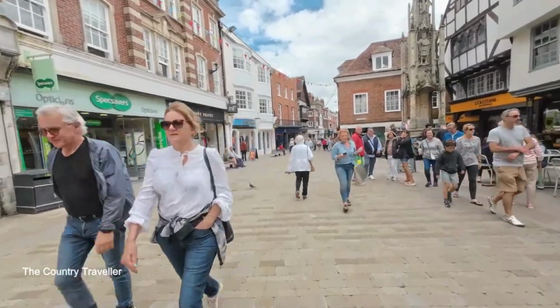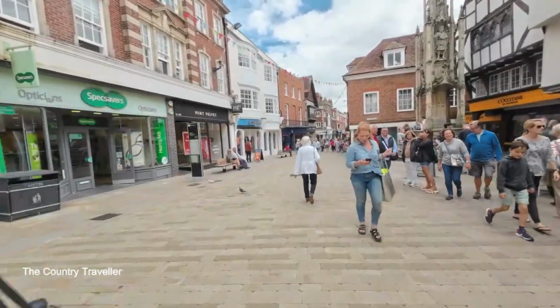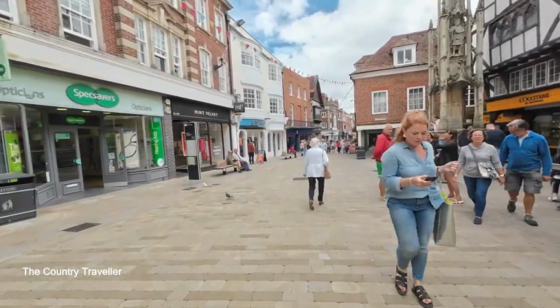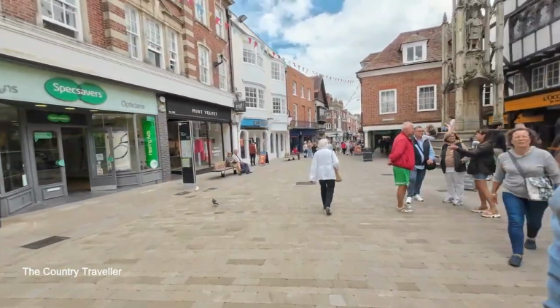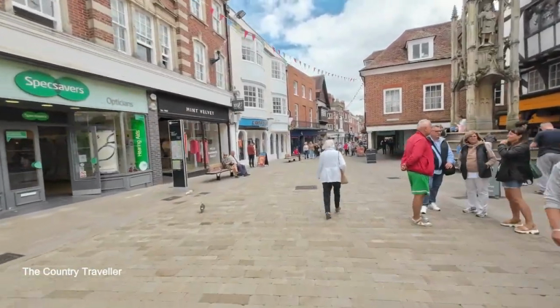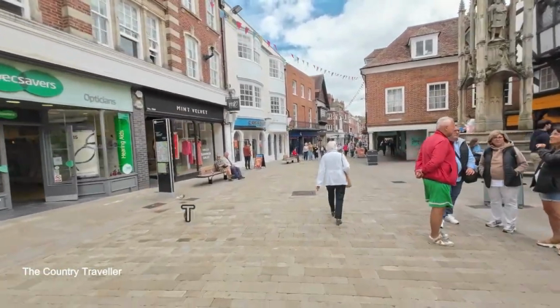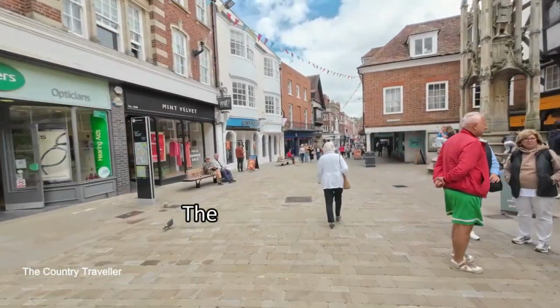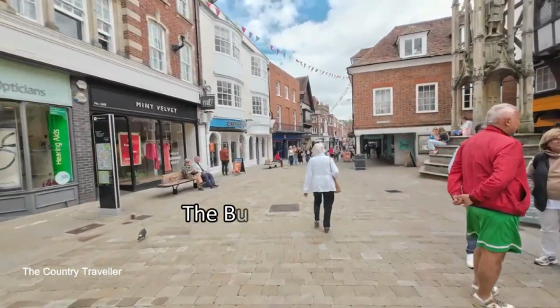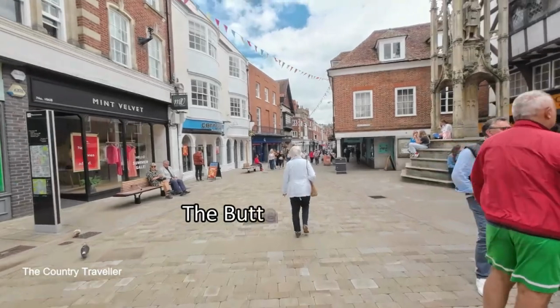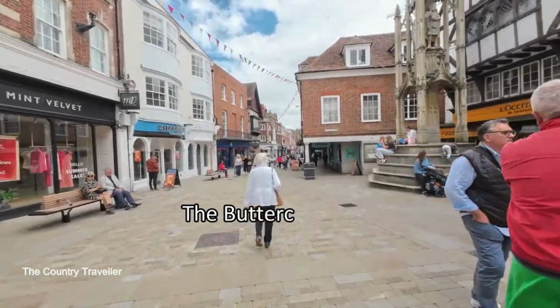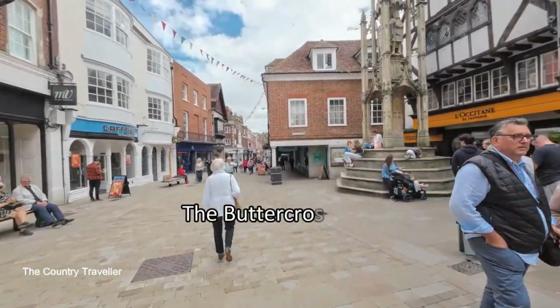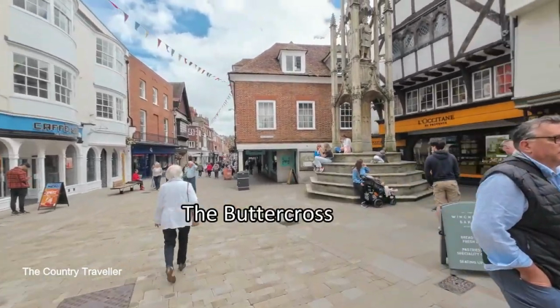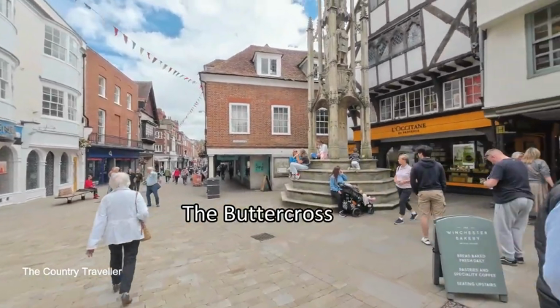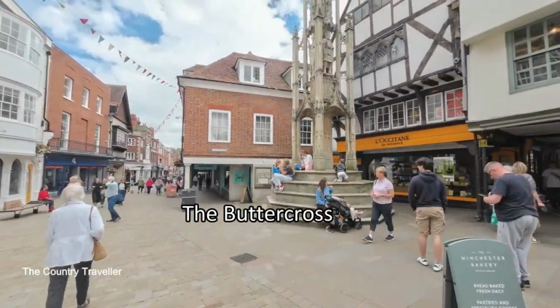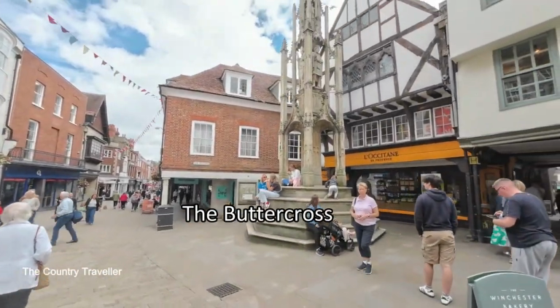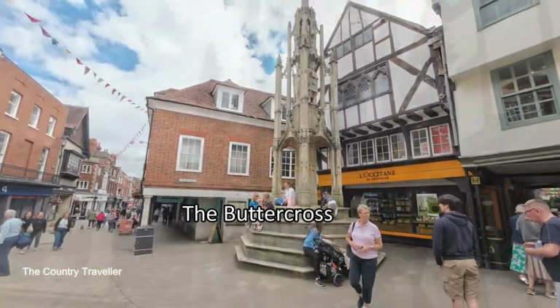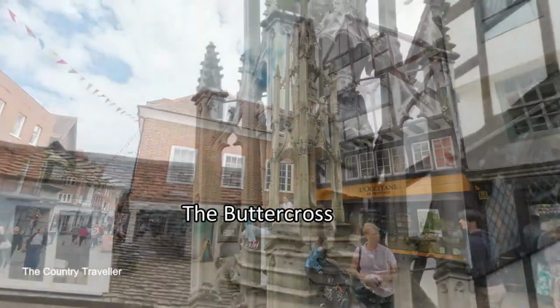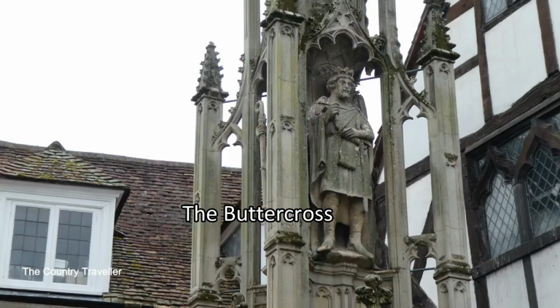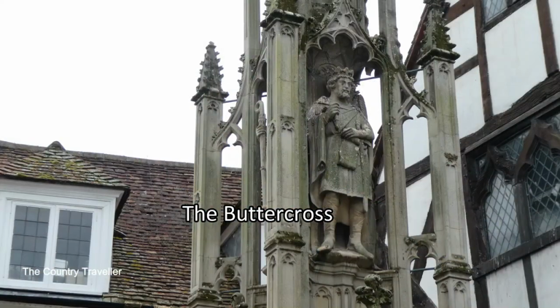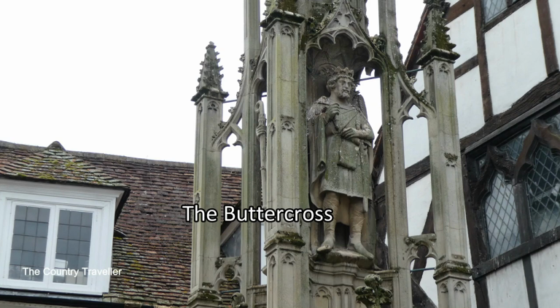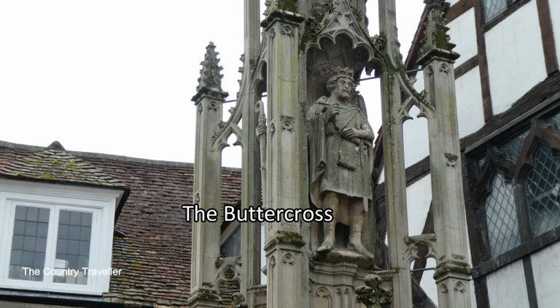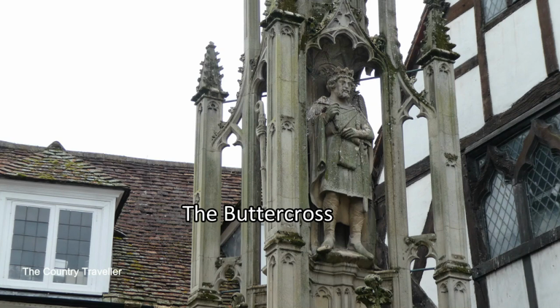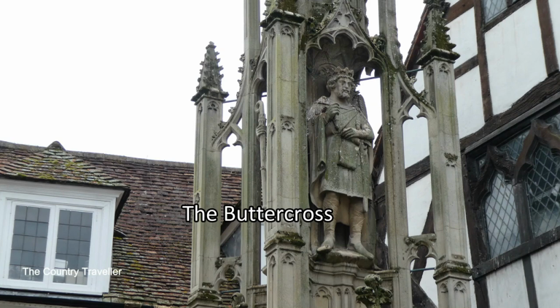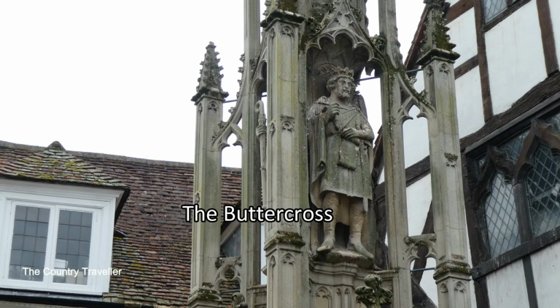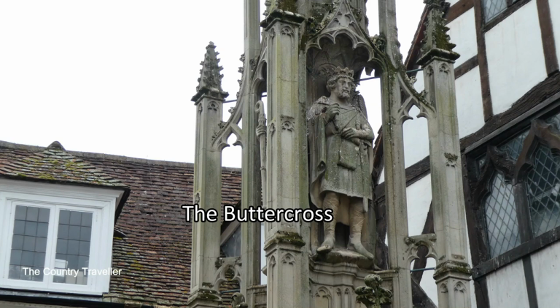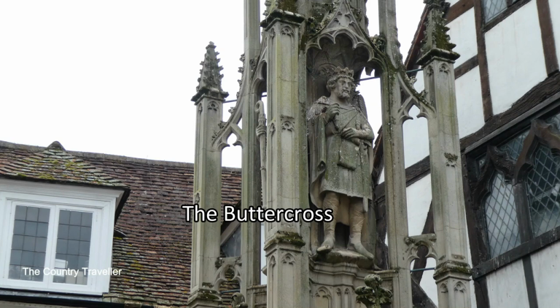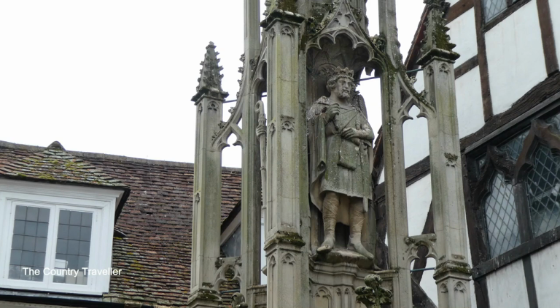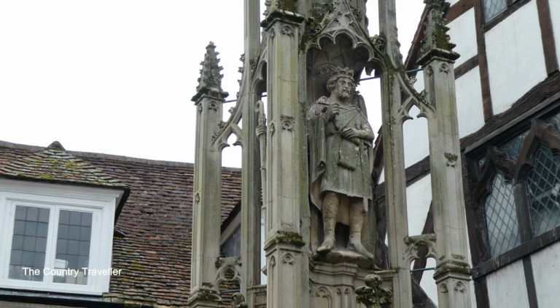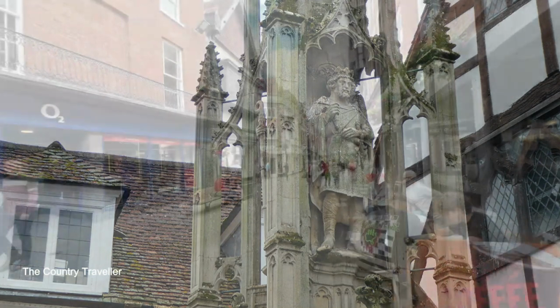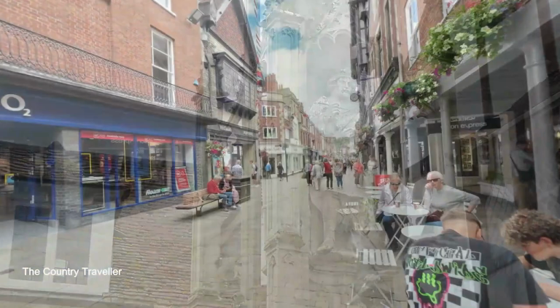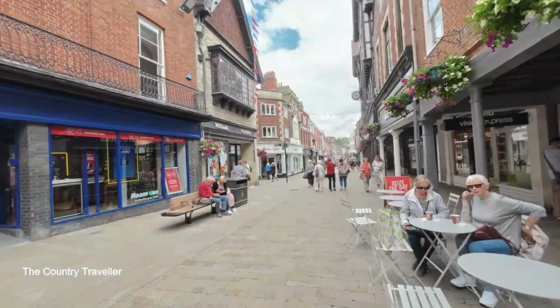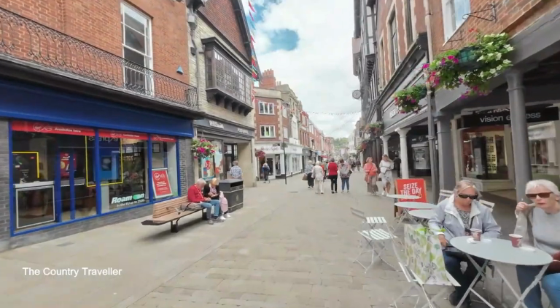We're coming up to the Butter Cross, which we can see on our right. It dates from the 15th century and this is where country people came to sell their produce. The monument that we can see was restored in 1865.